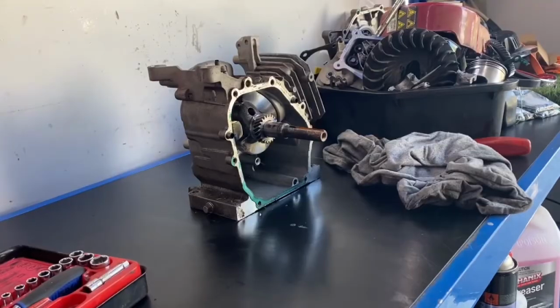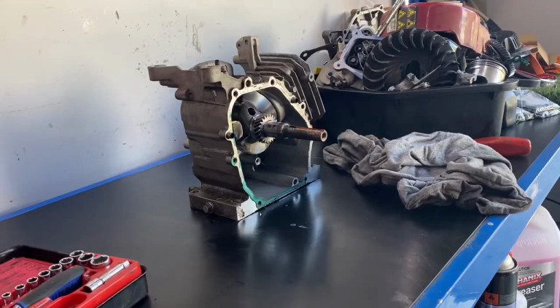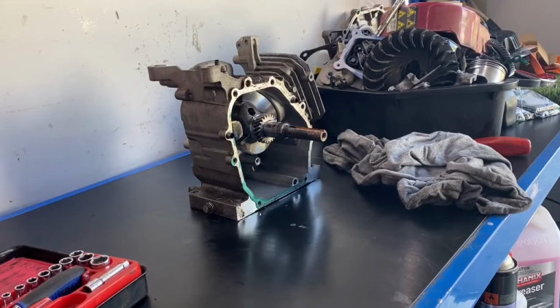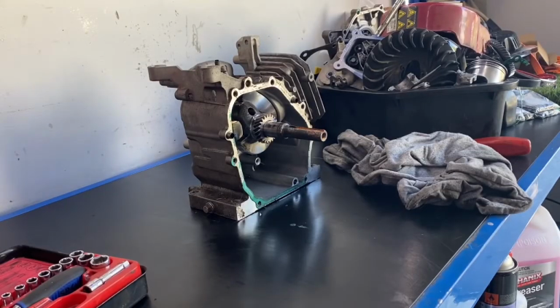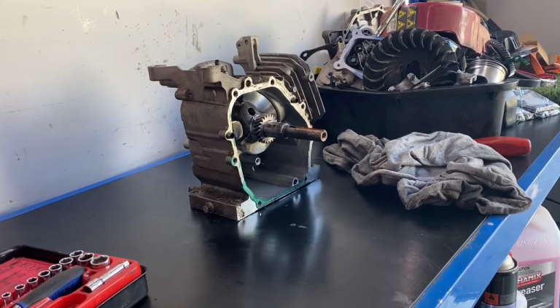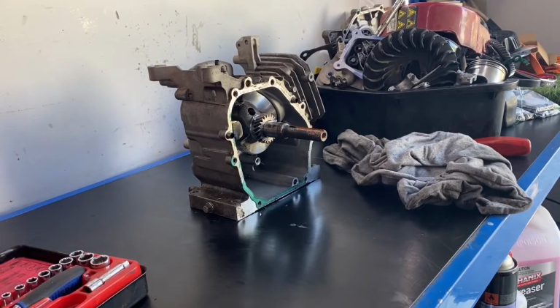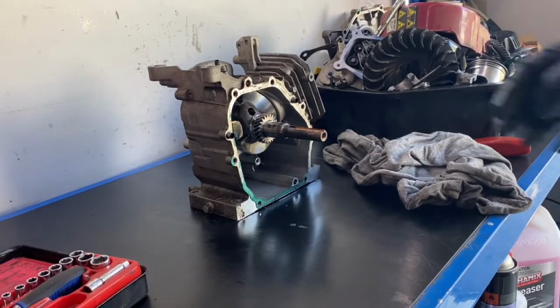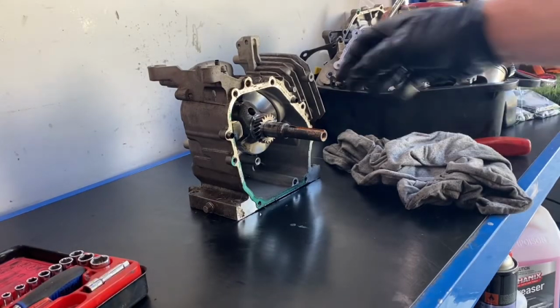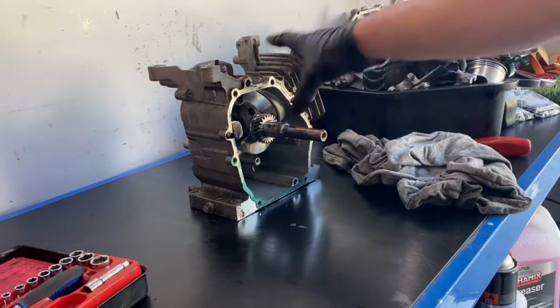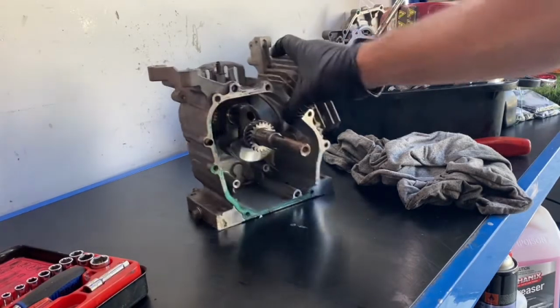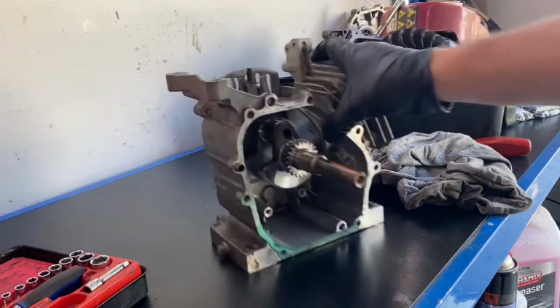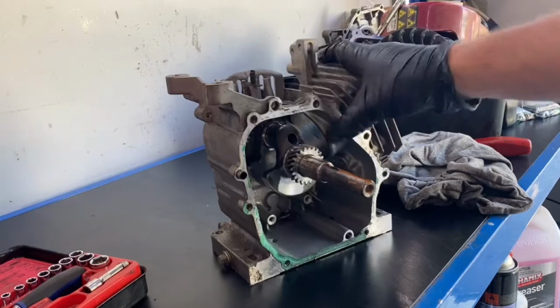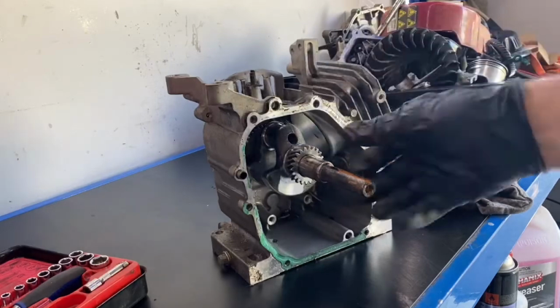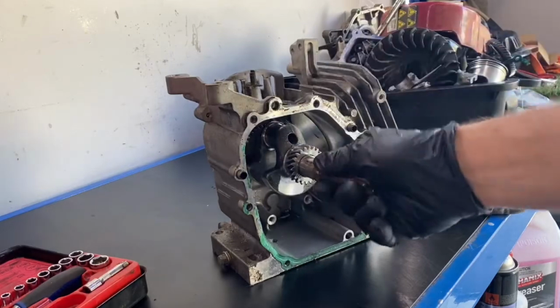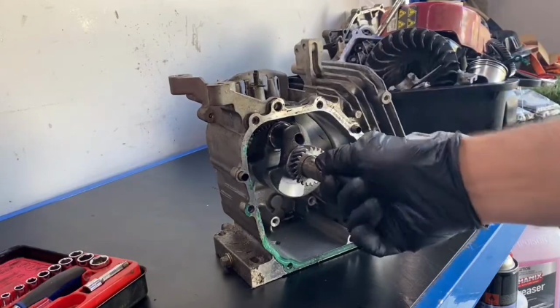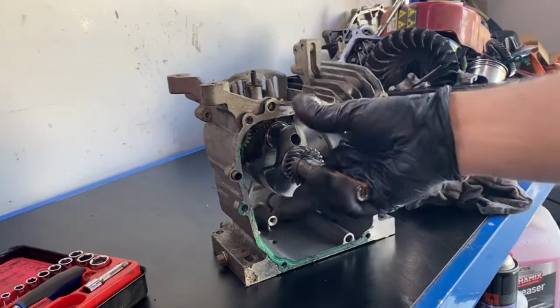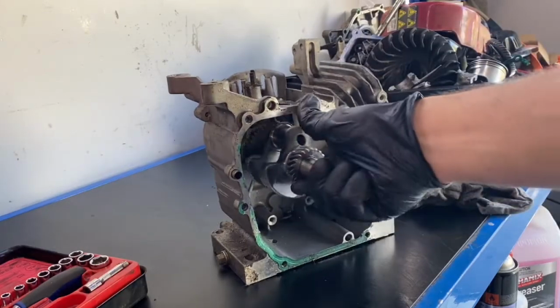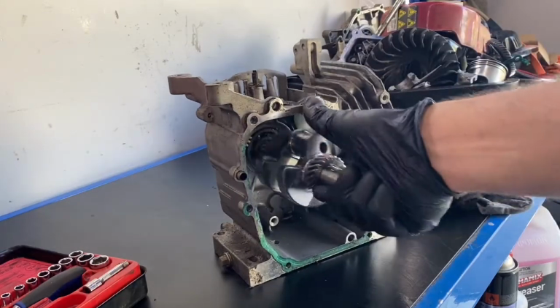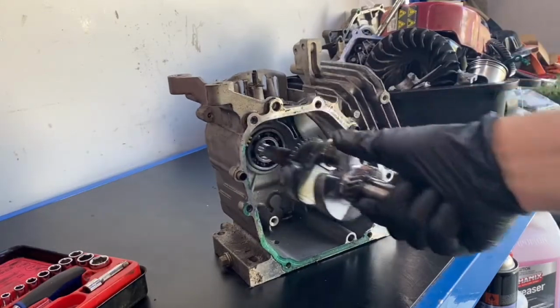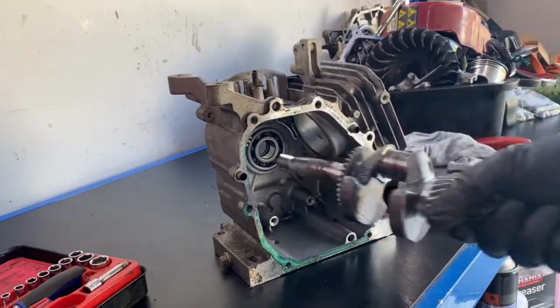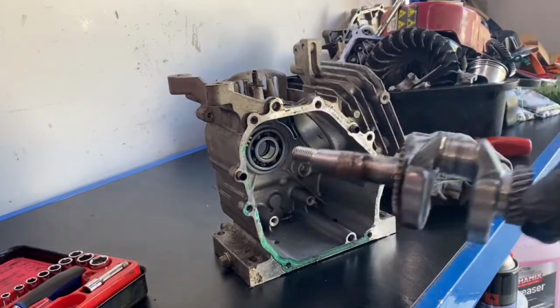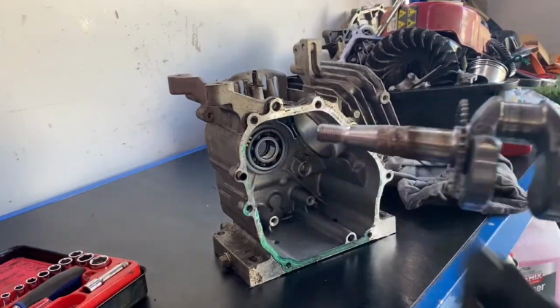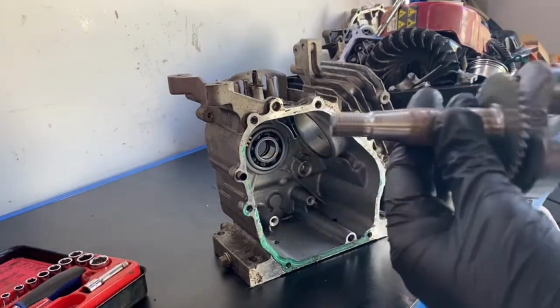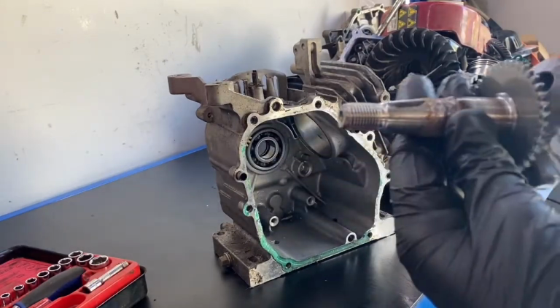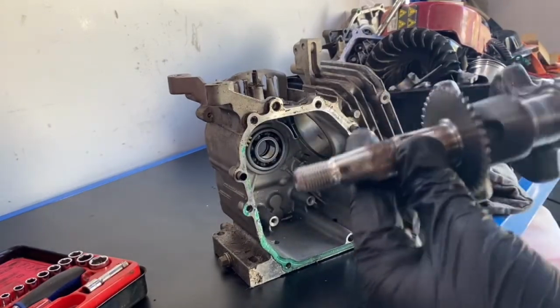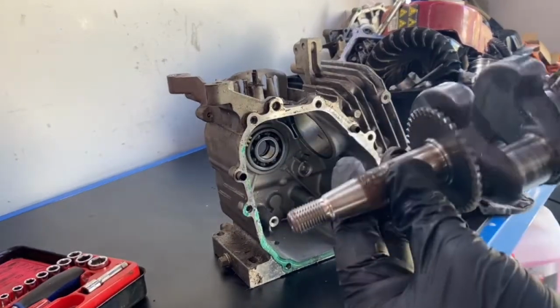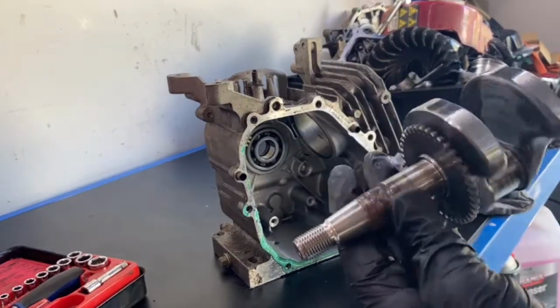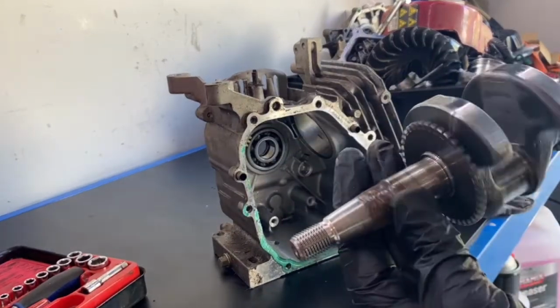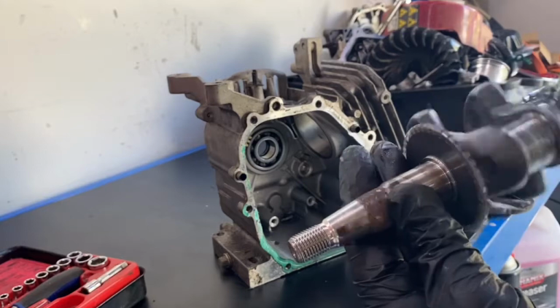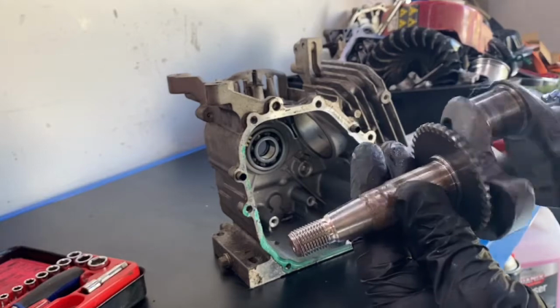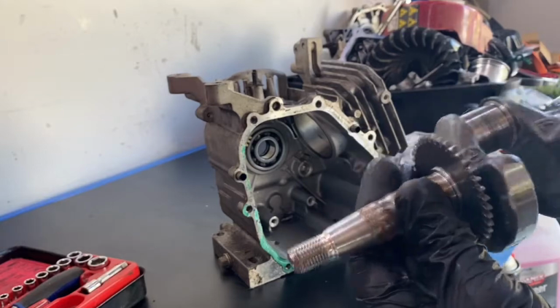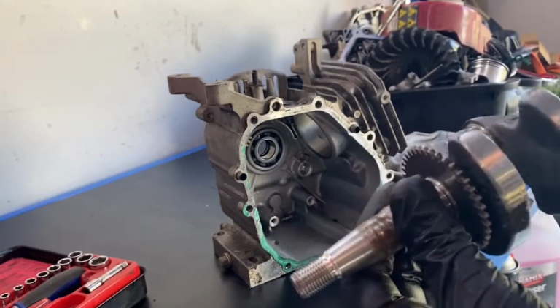Okay, the last thing to come out is the crankshaft here. So we'll just pull that out — that's your crankshaft. There's also your camshaft down here — there it is. That's cool.